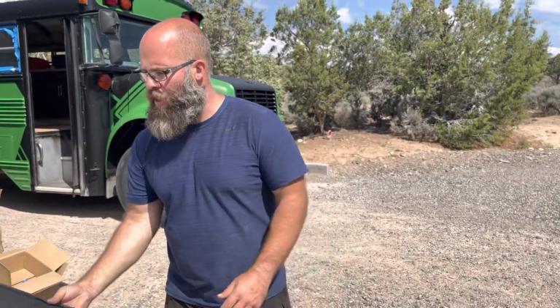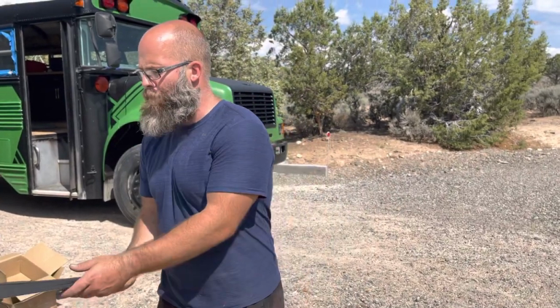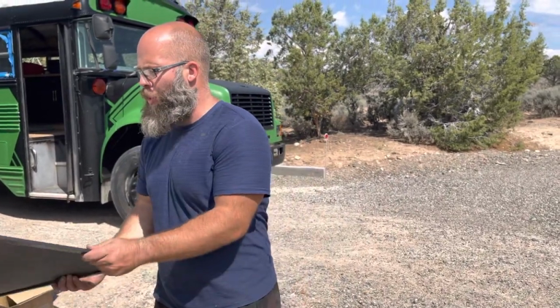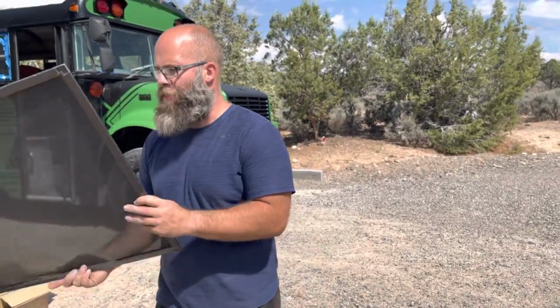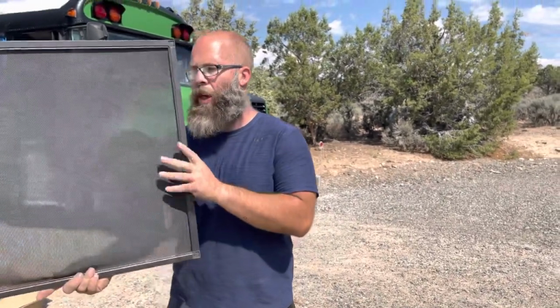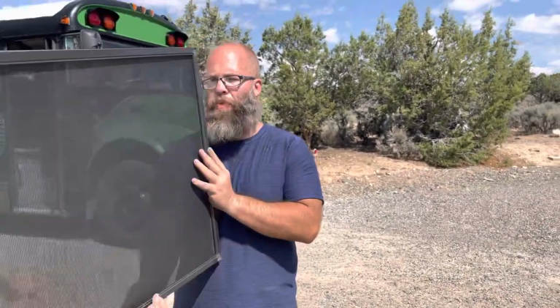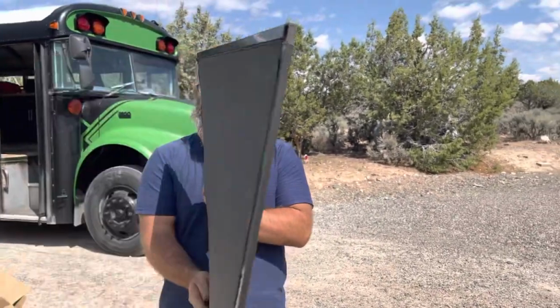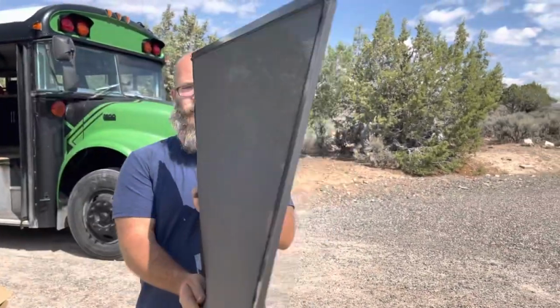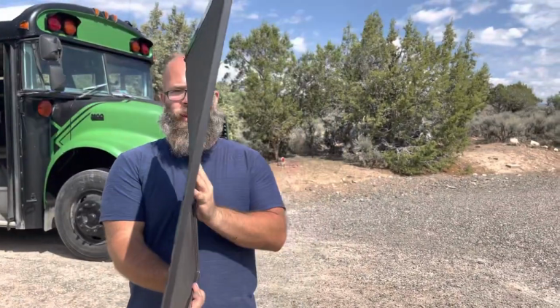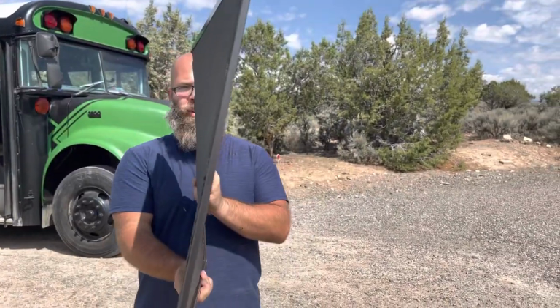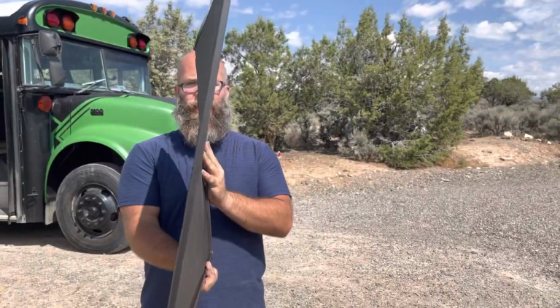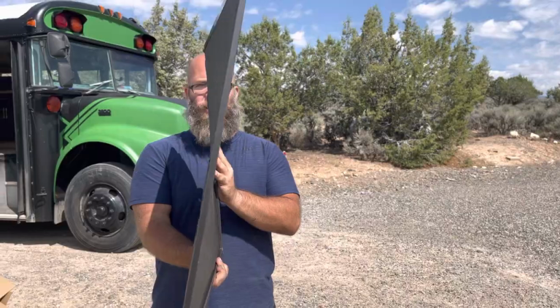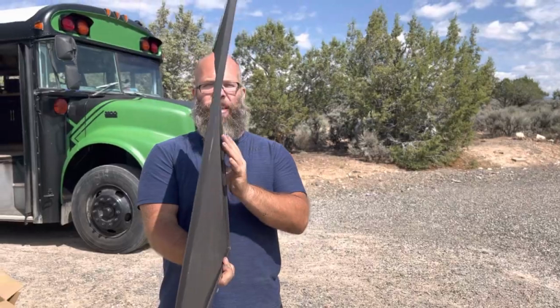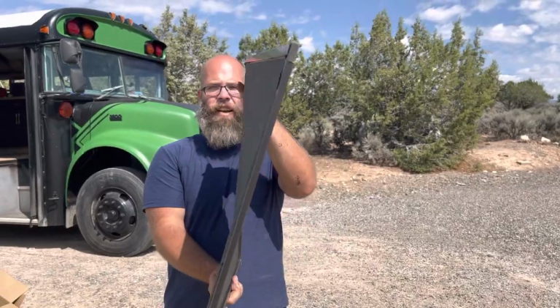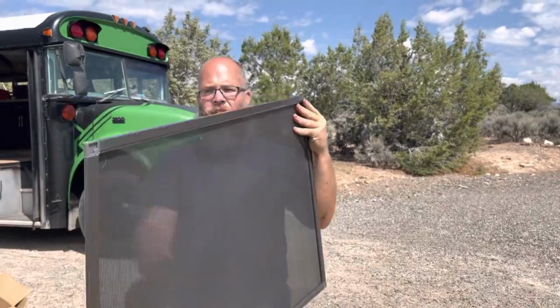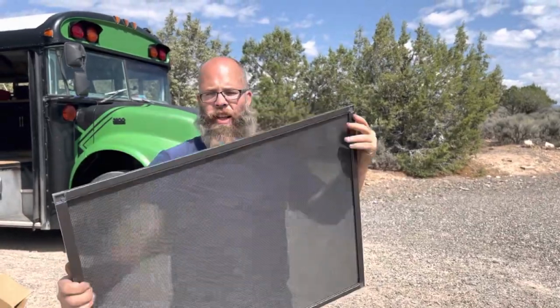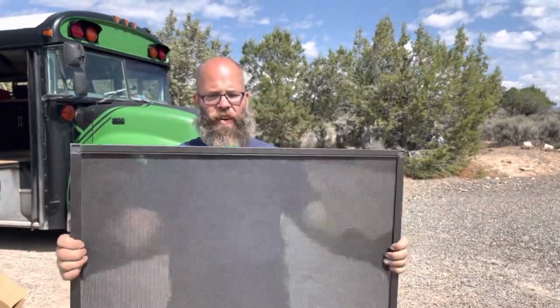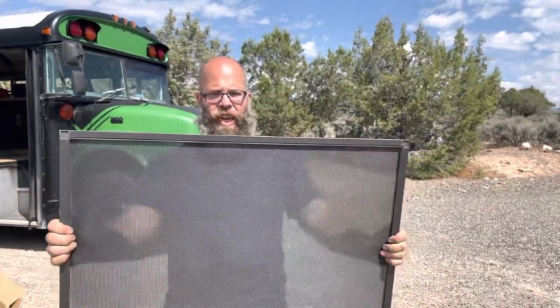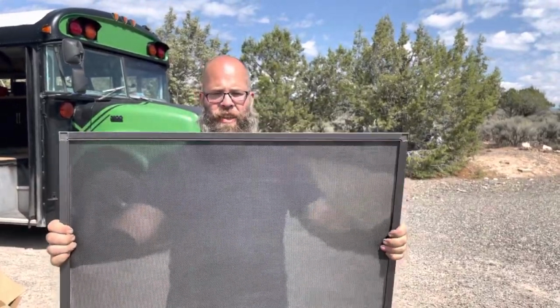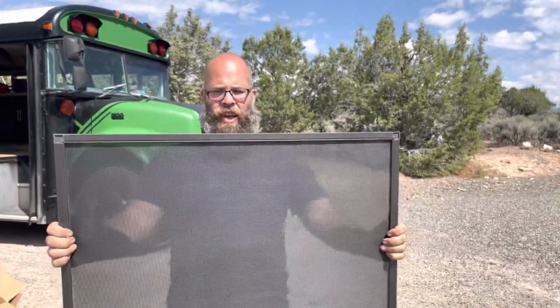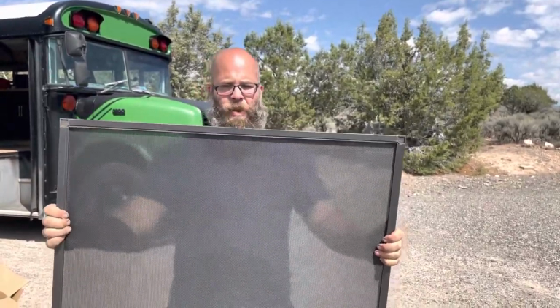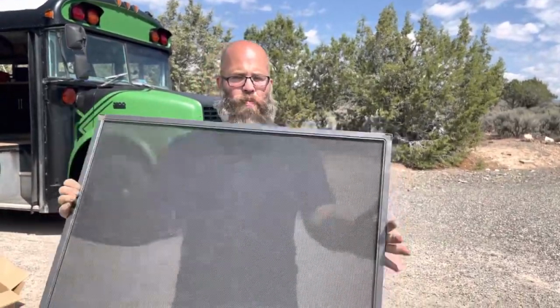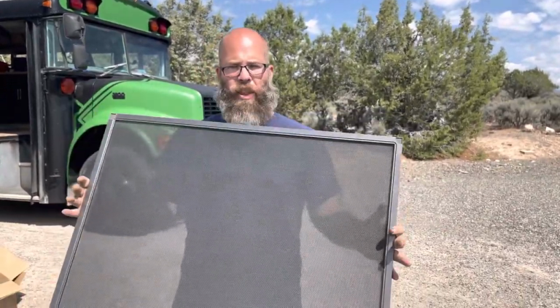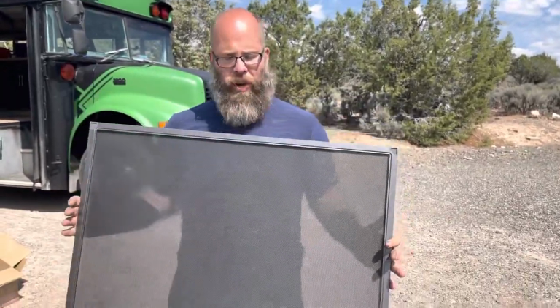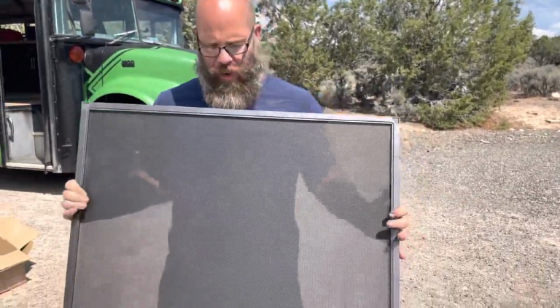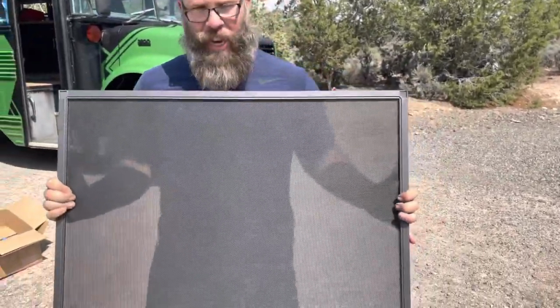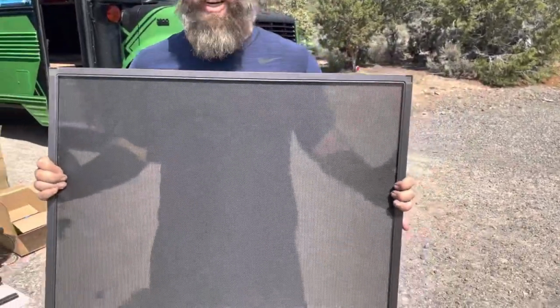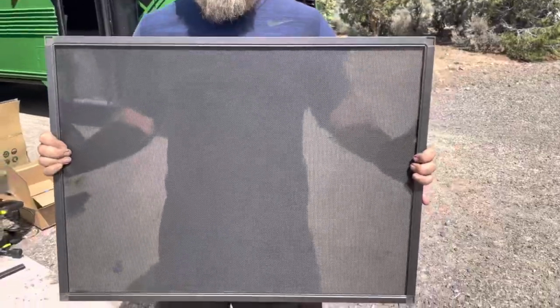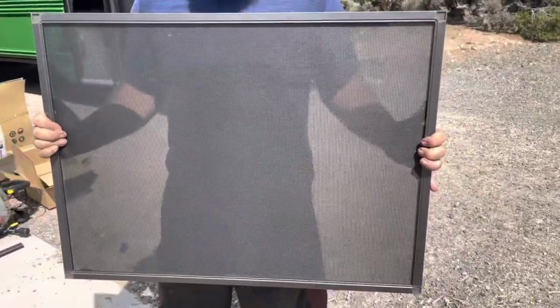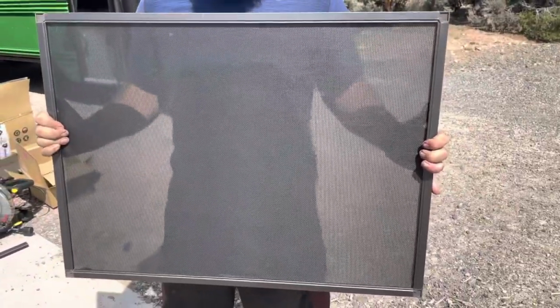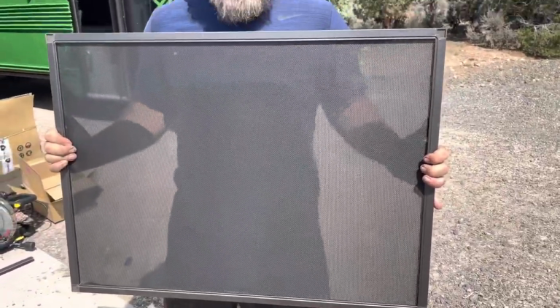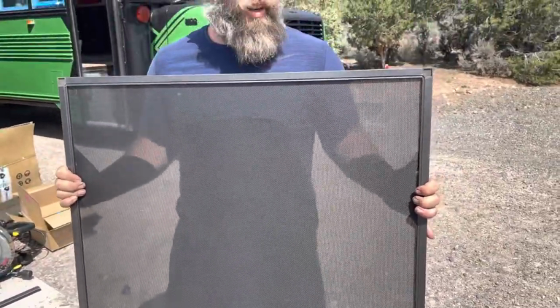With these frames, they come with a slight bow in them so that when you put them together you can see that the screen is very tense. When you put it in the window, that tension actually holds it very well in the window.